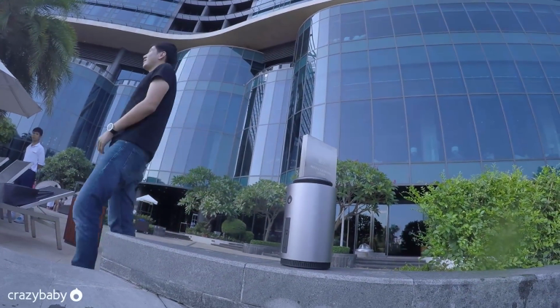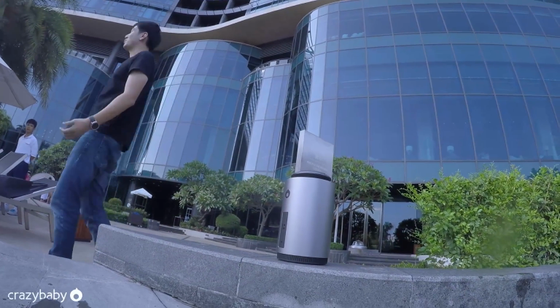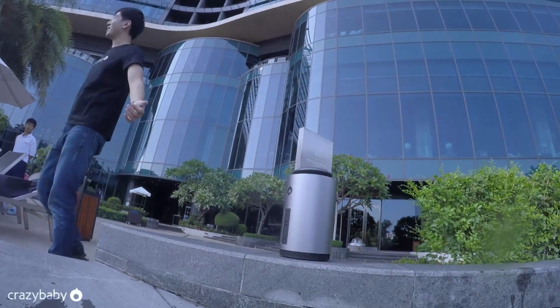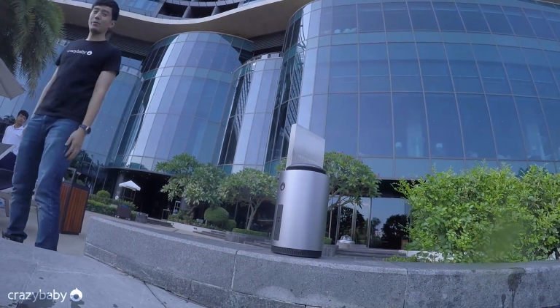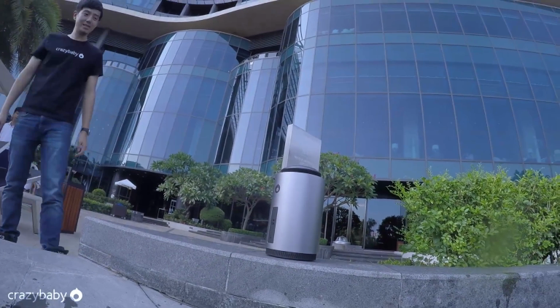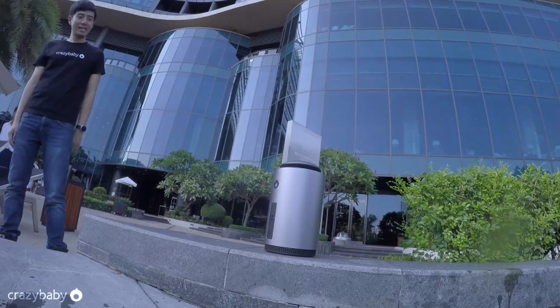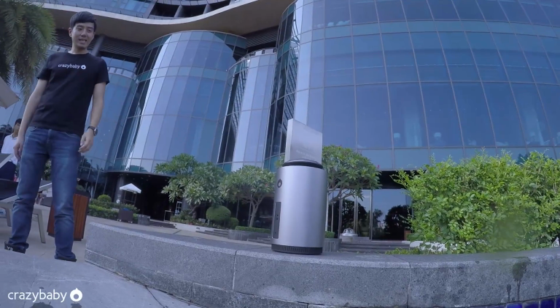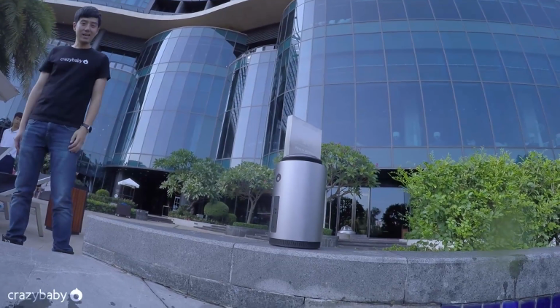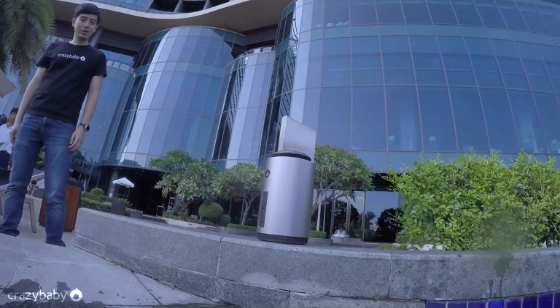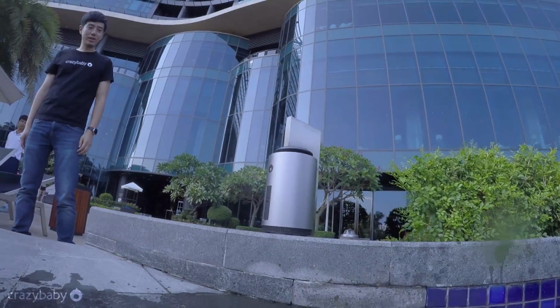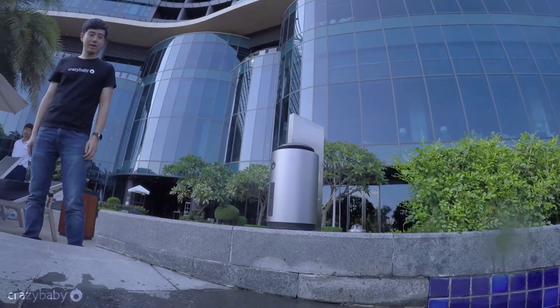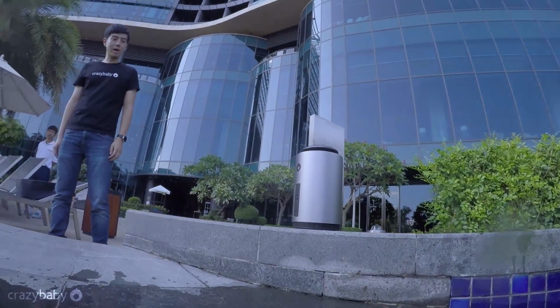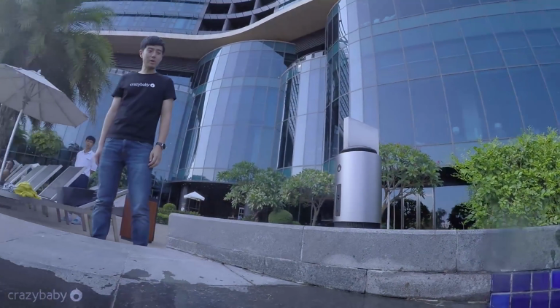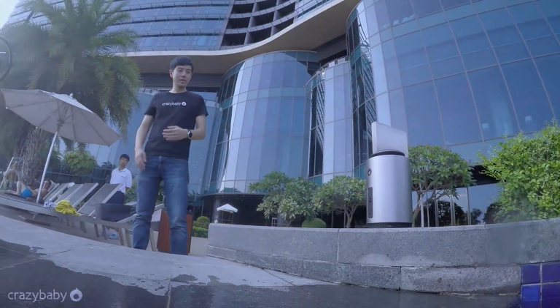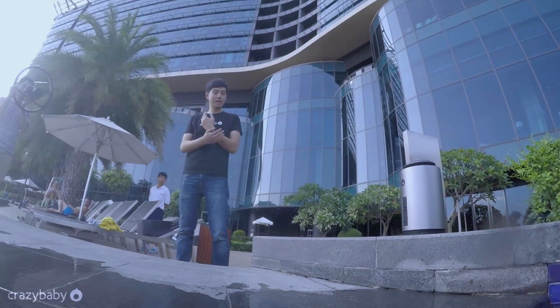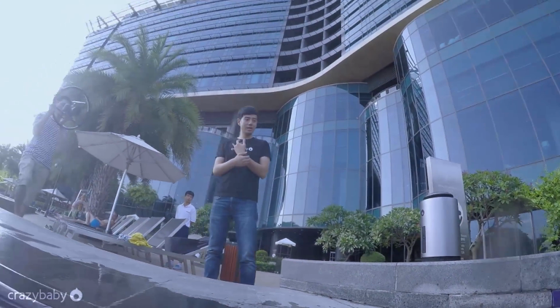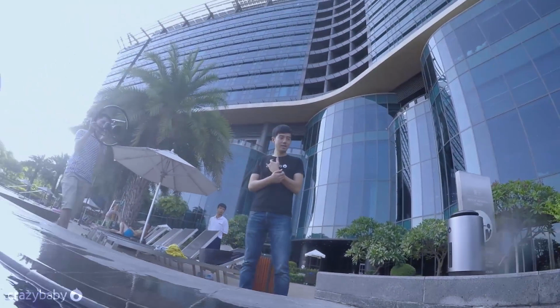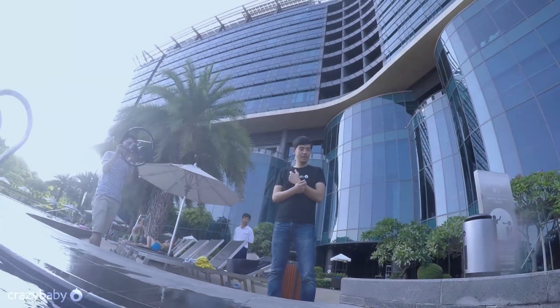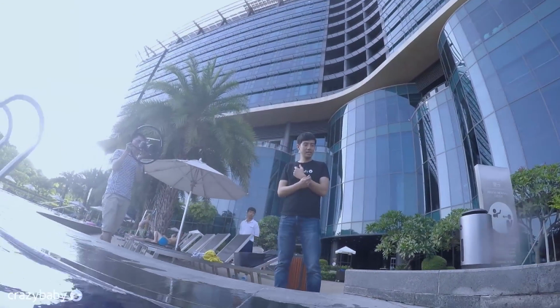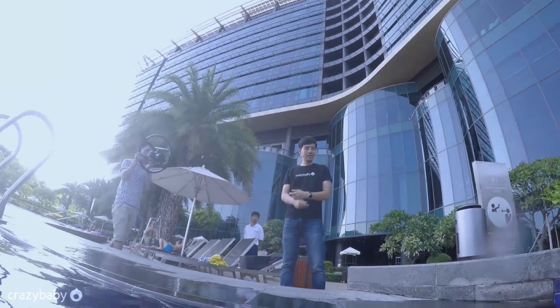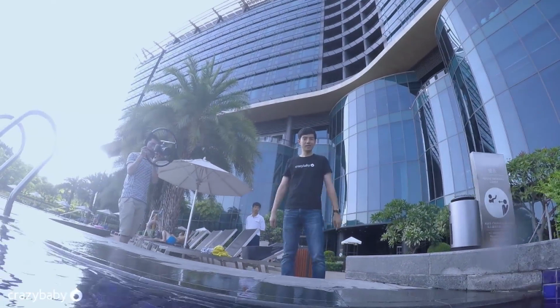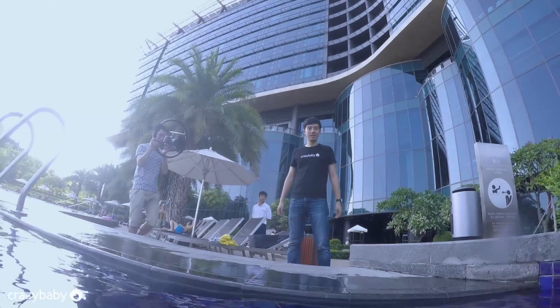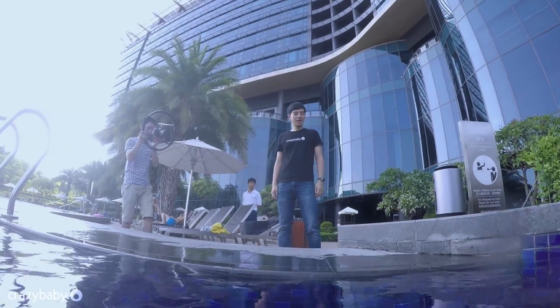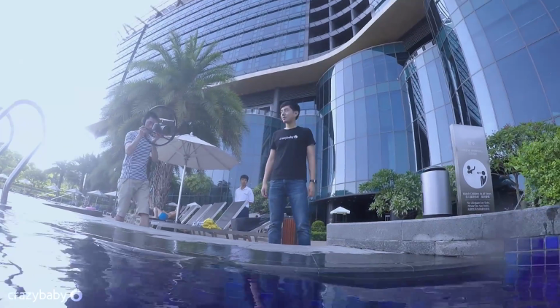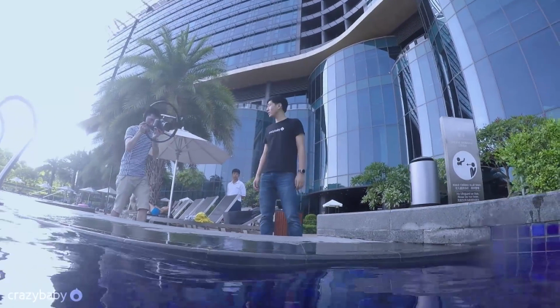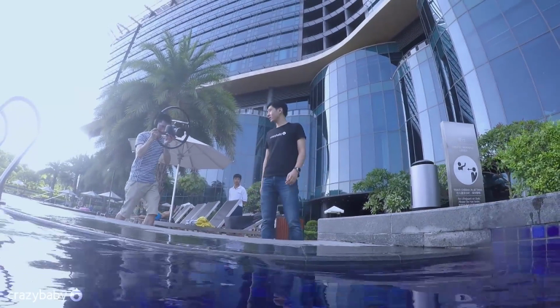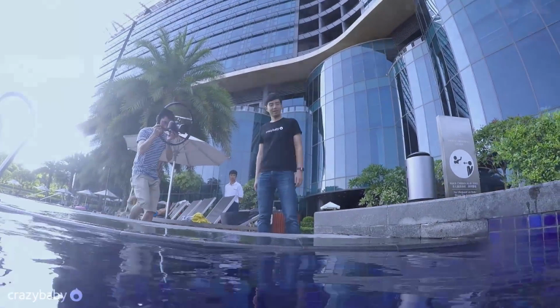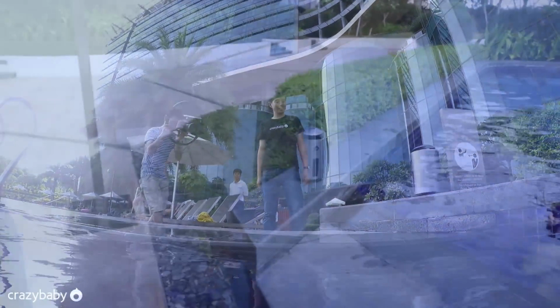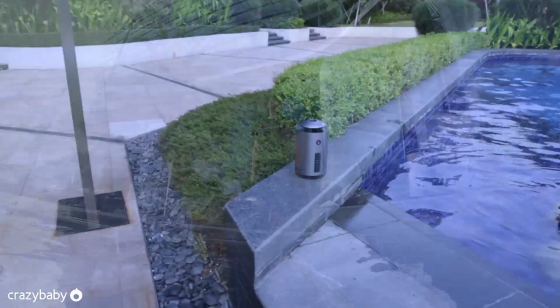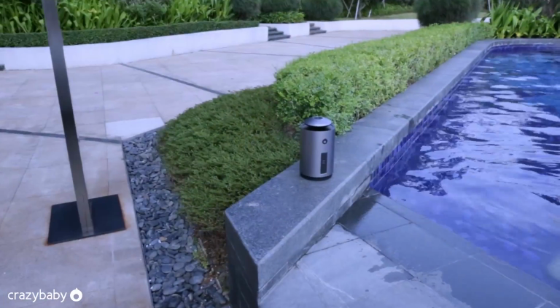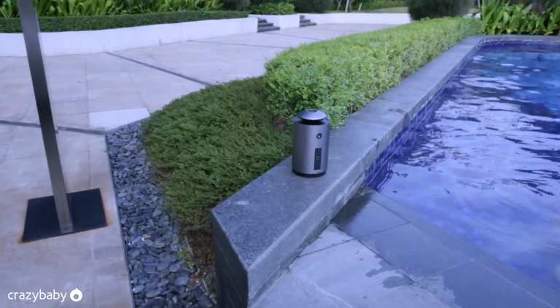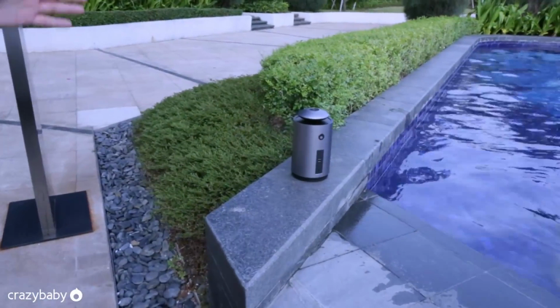Let's put it back to the base and give it a little while. And it will levitate again. Okay, it's working.